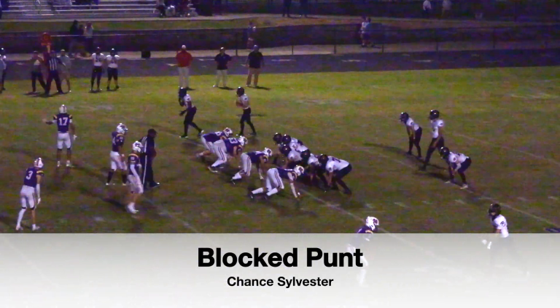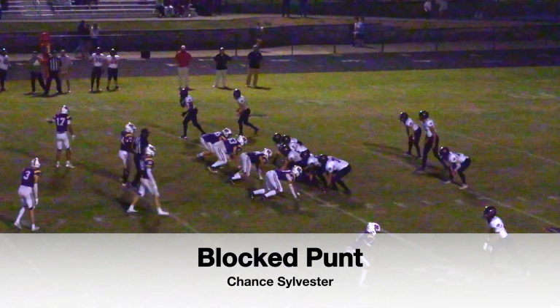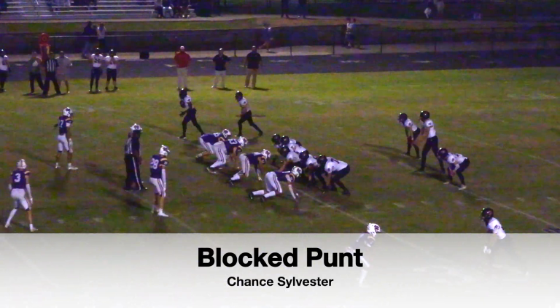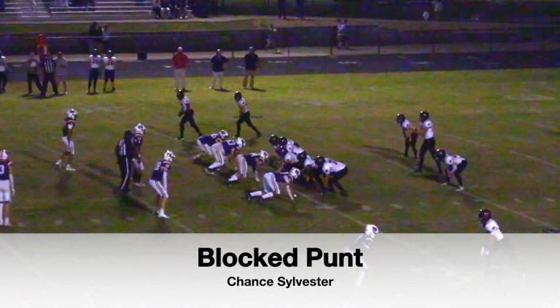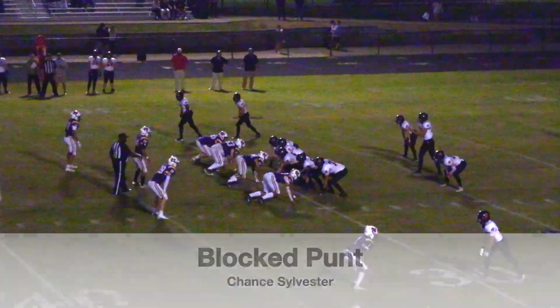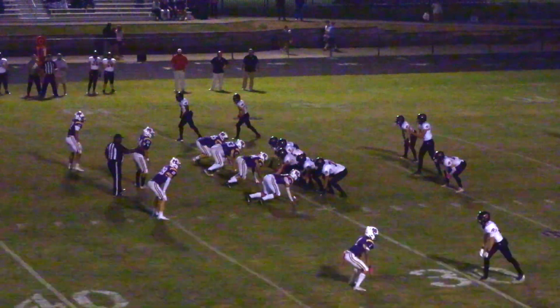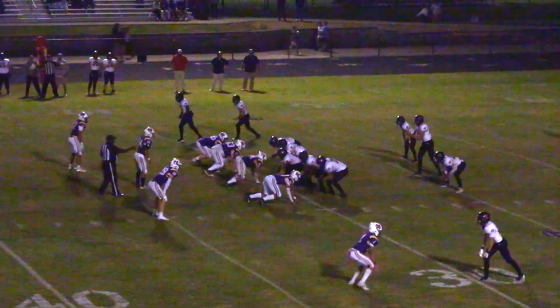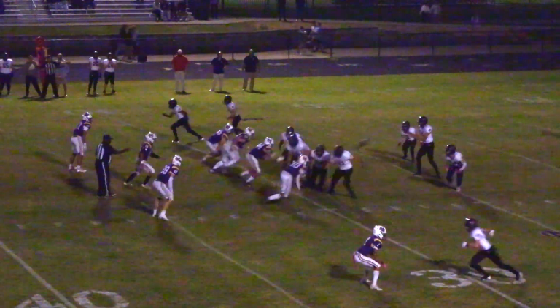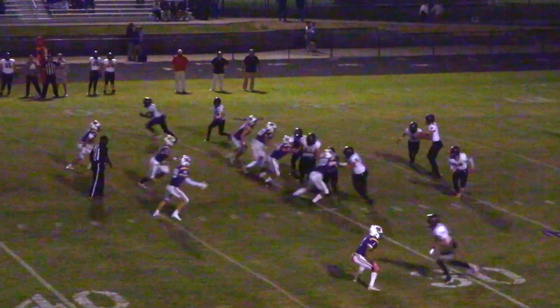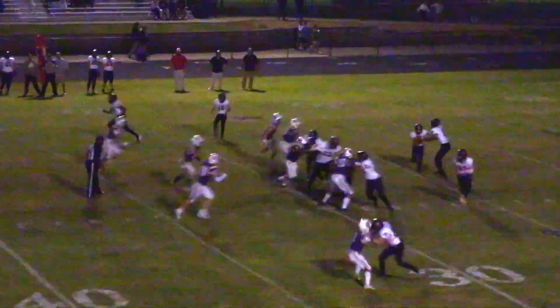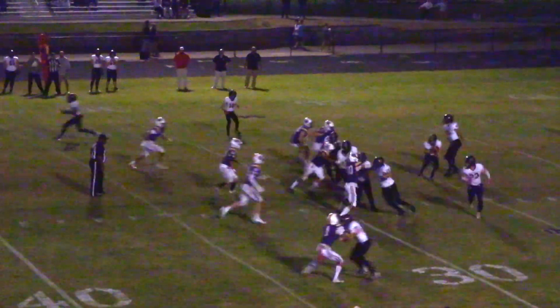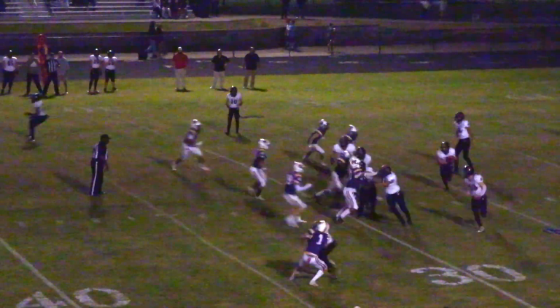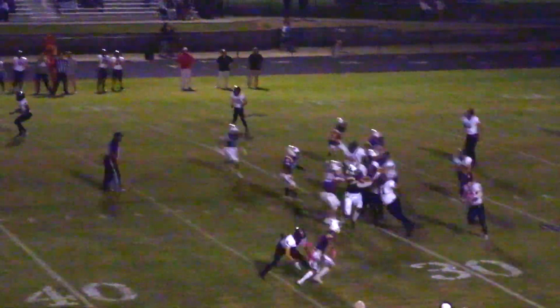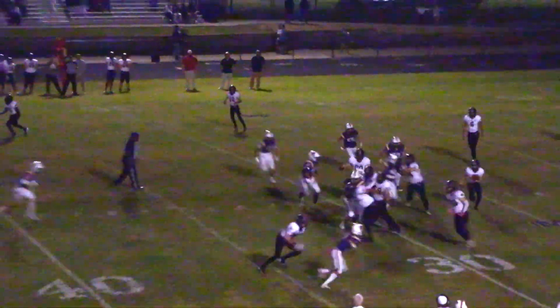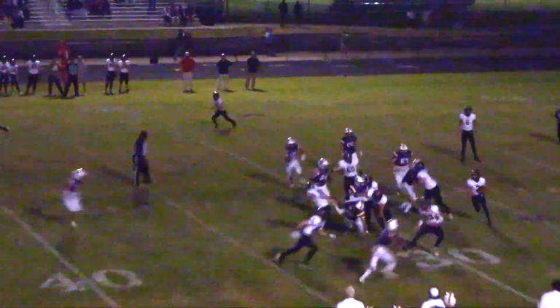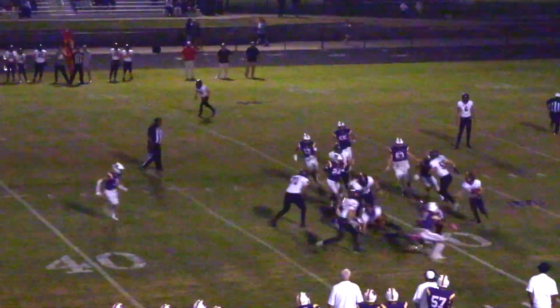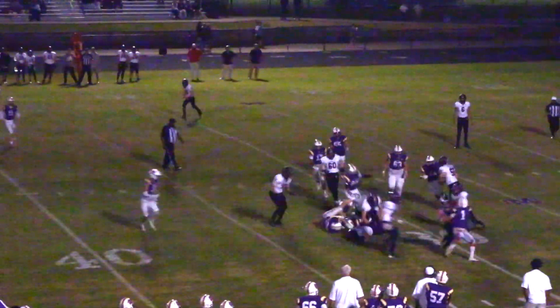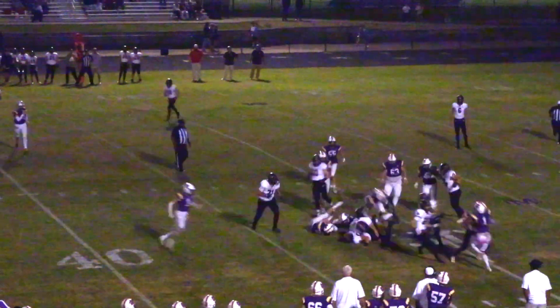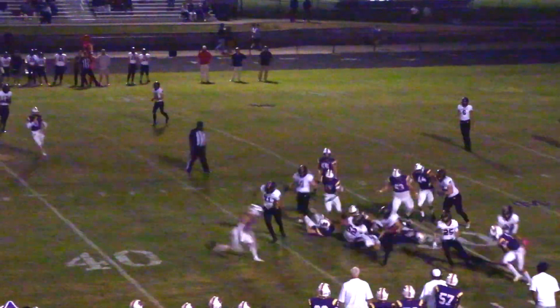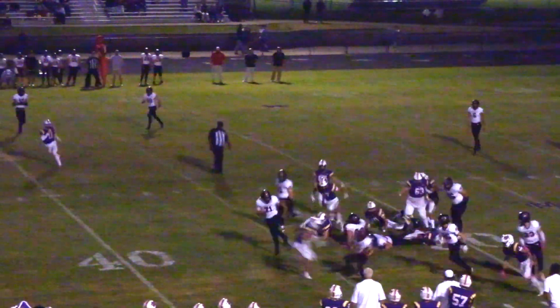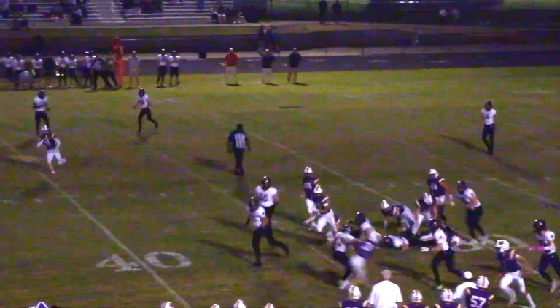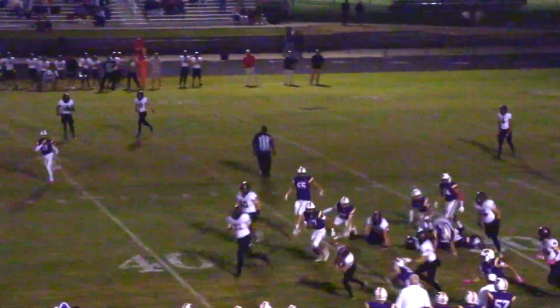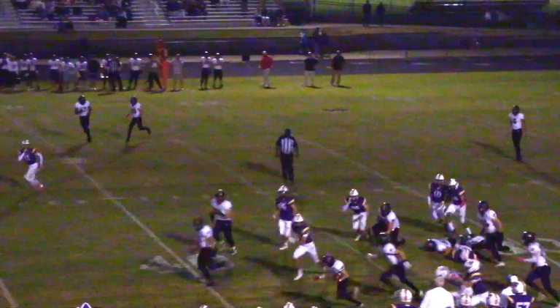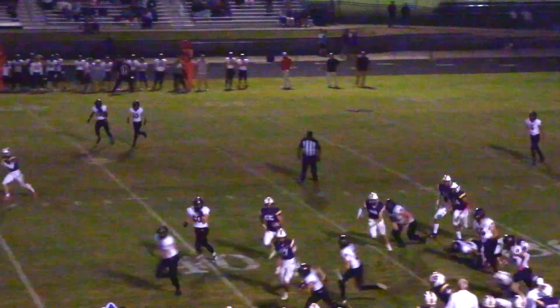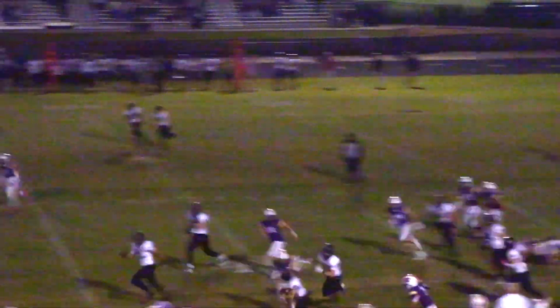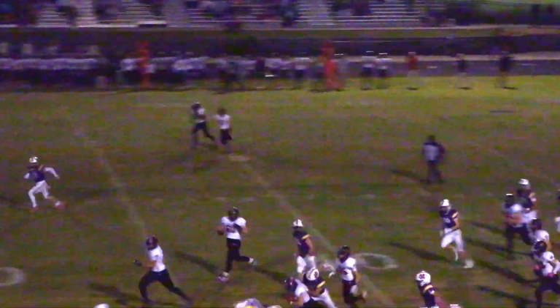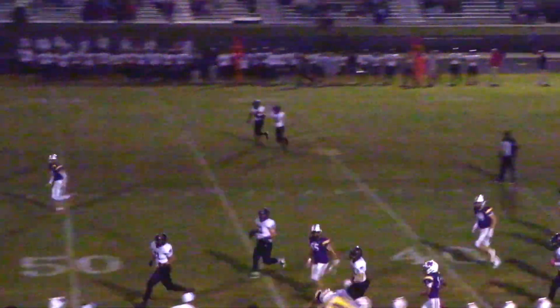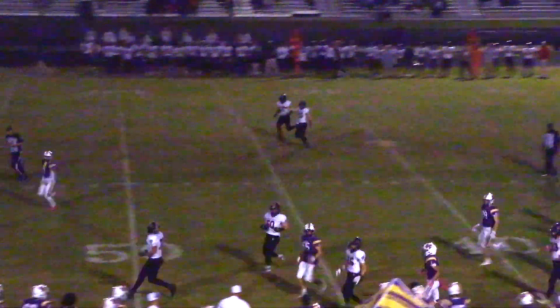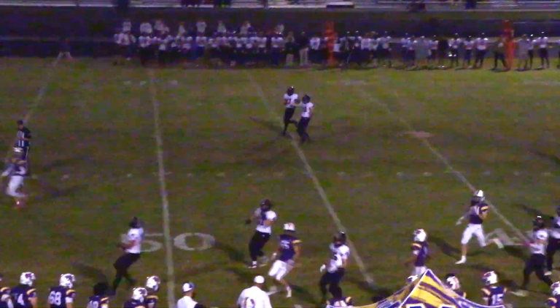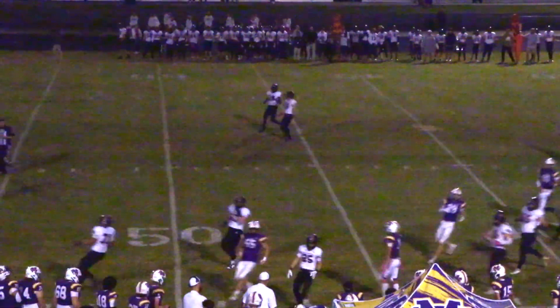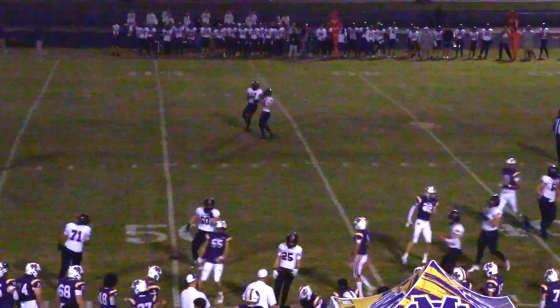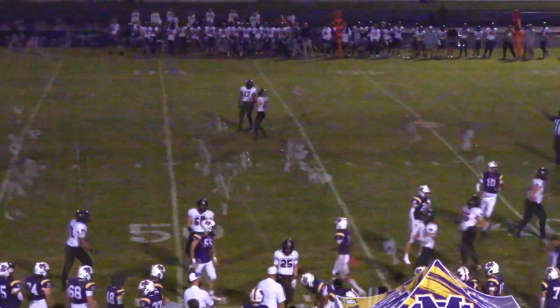First and ten for the Wildcats at their own 29-yard line. Scott going to take the snap, going to hand it to Billings, coming out to the left side, he's got a block, he's got five, he's got ten, and has about 15 yards and a first down.